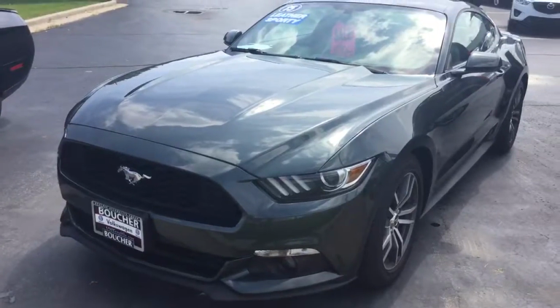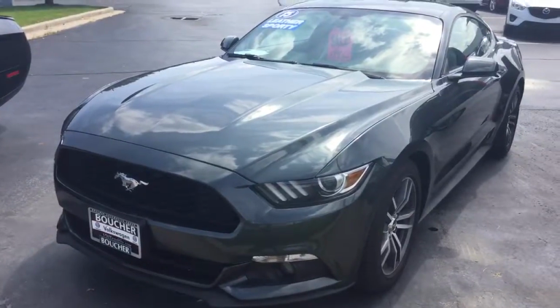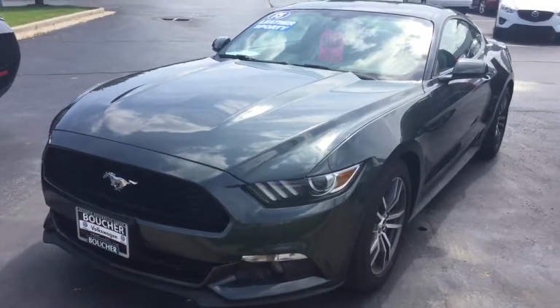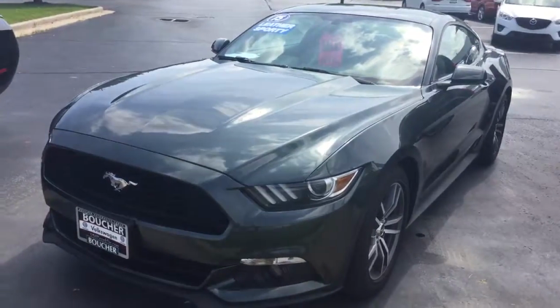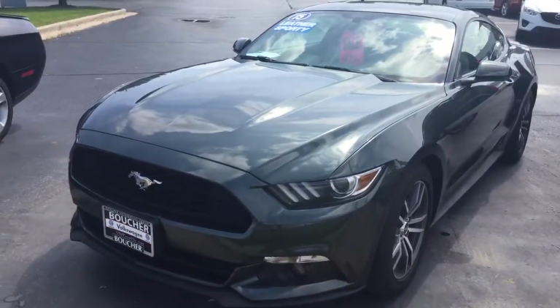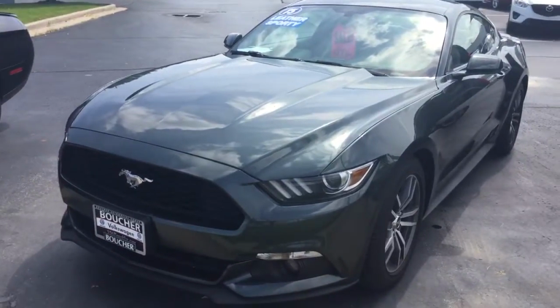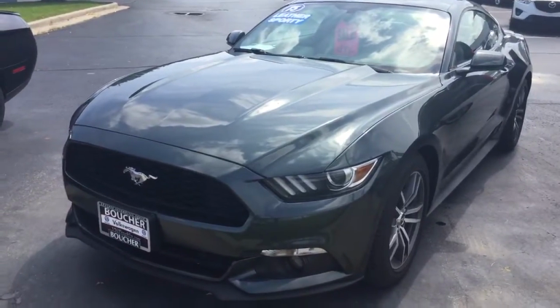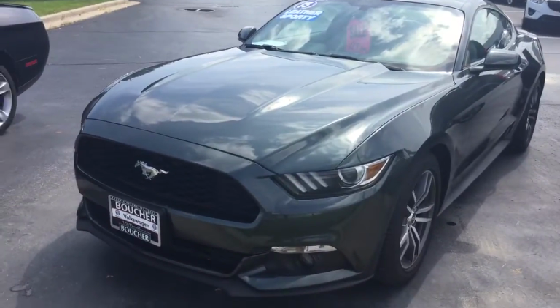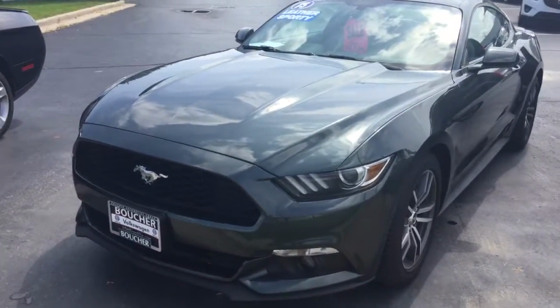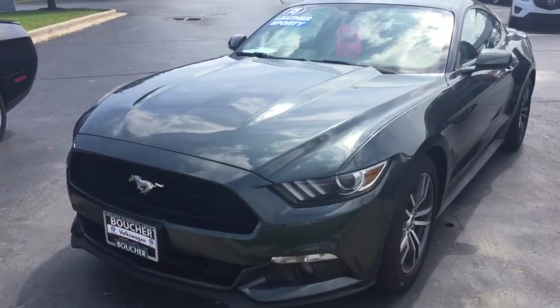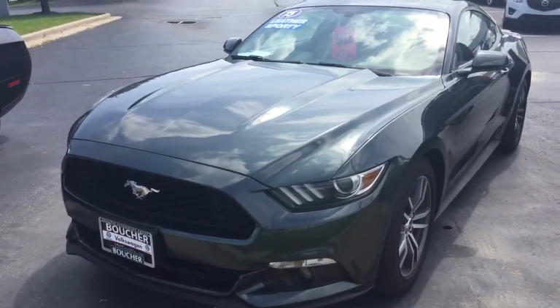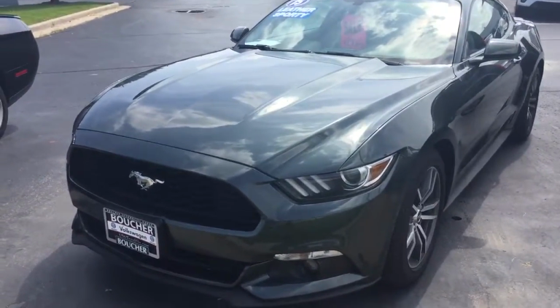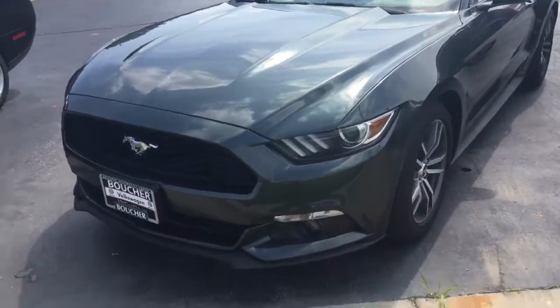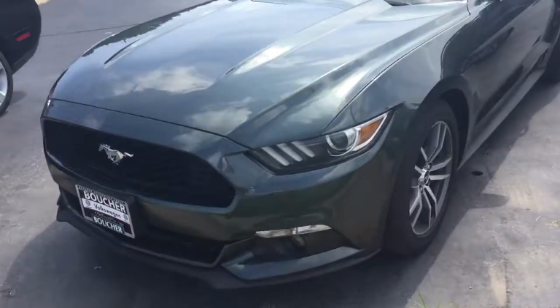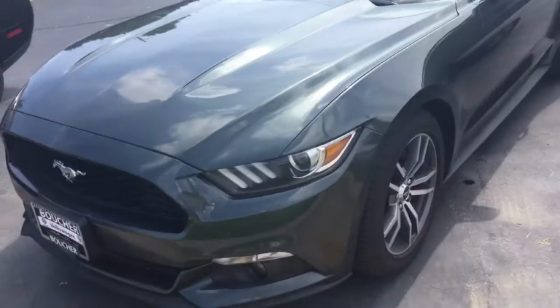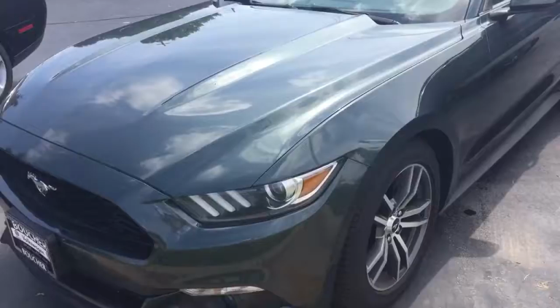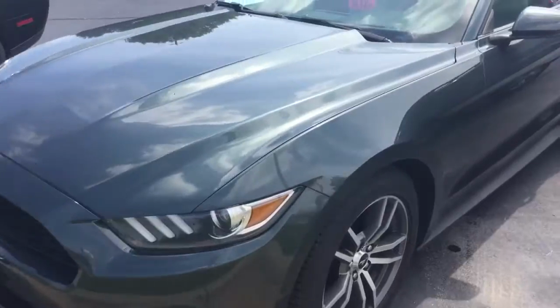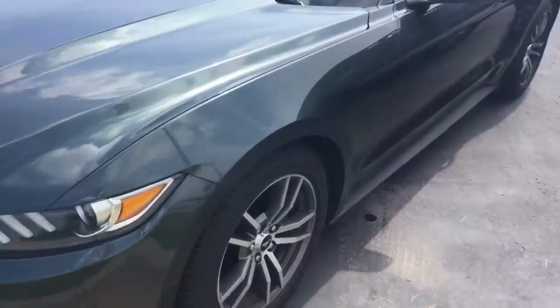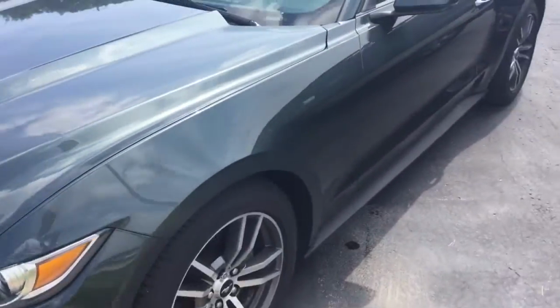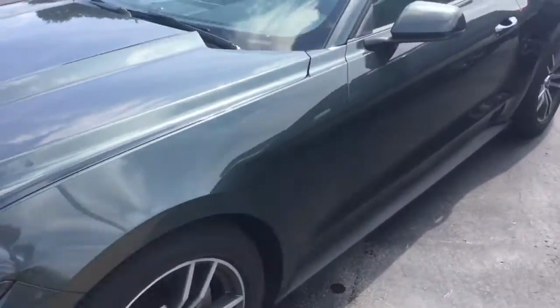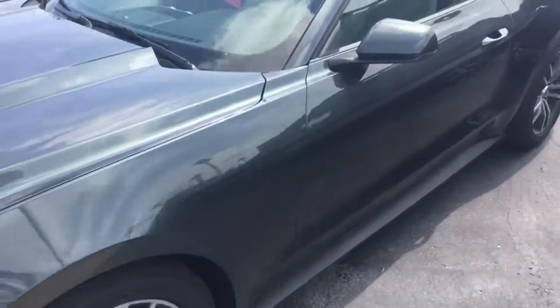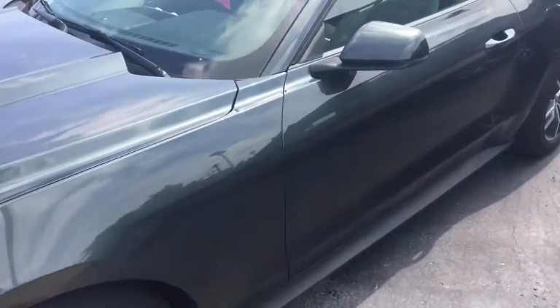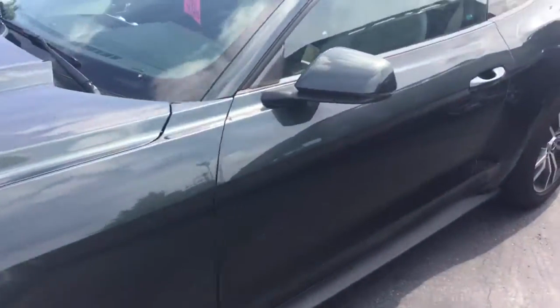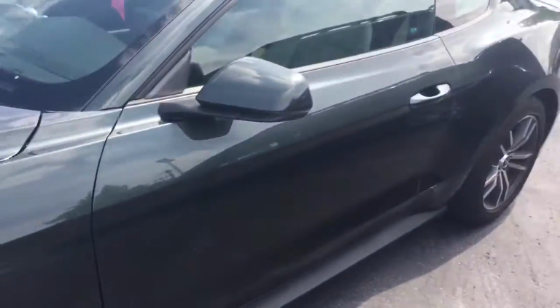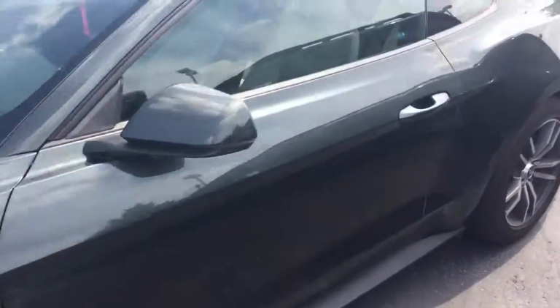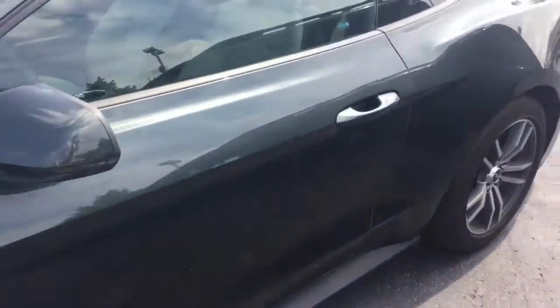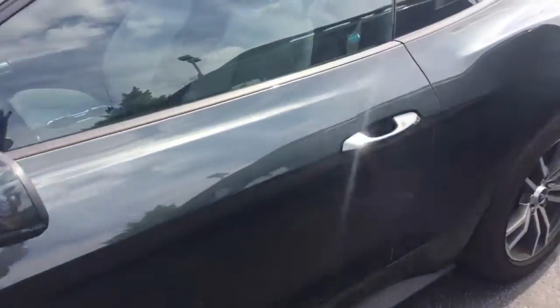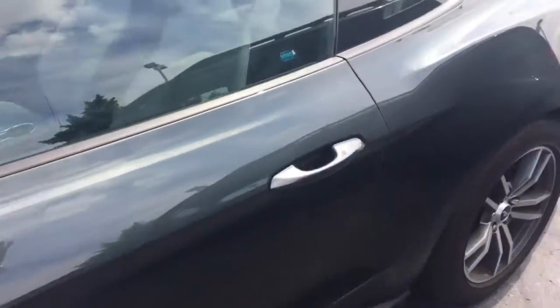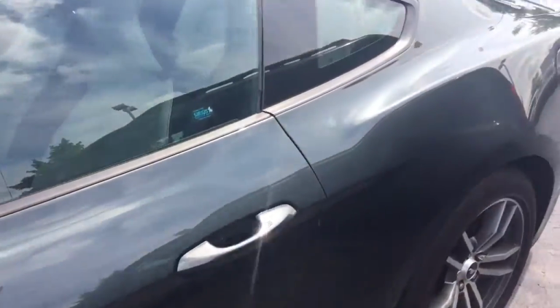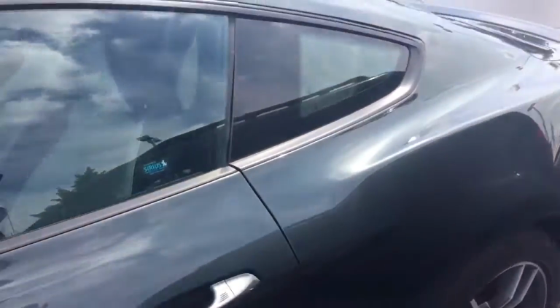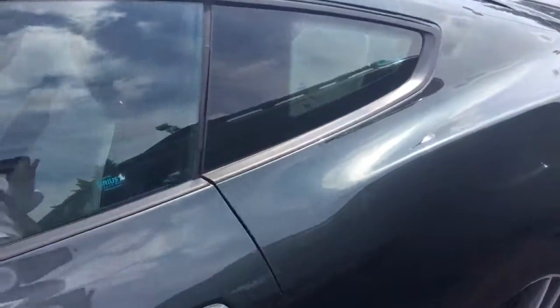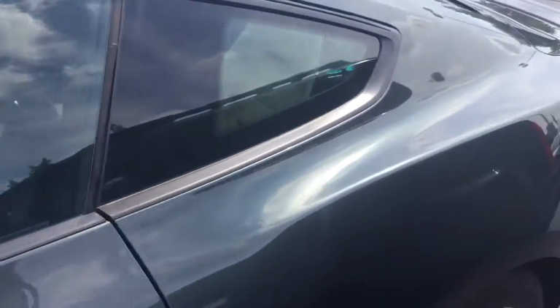Here's our 2015 Ford Mustang. Beautiful car. It was a local trade-in. It's a premium package so it's just loaded with options.